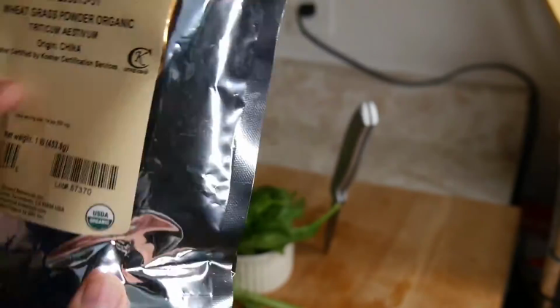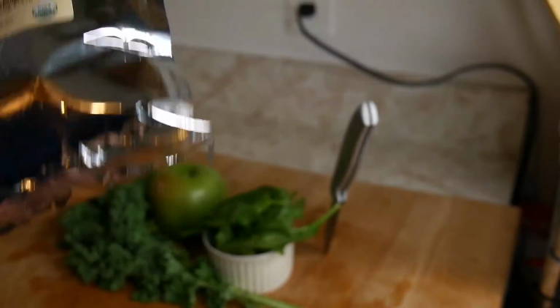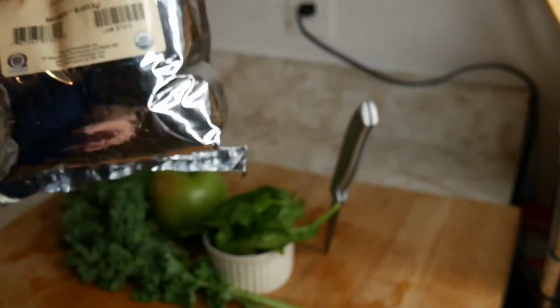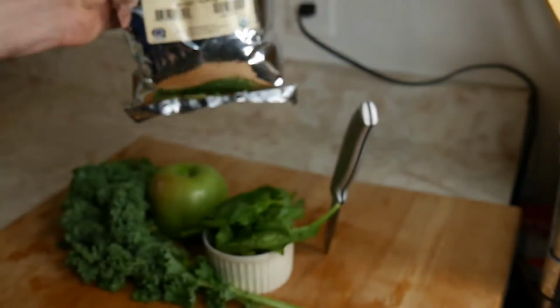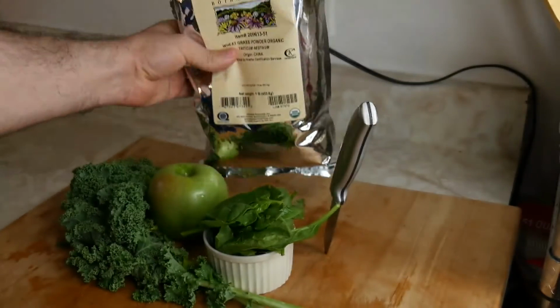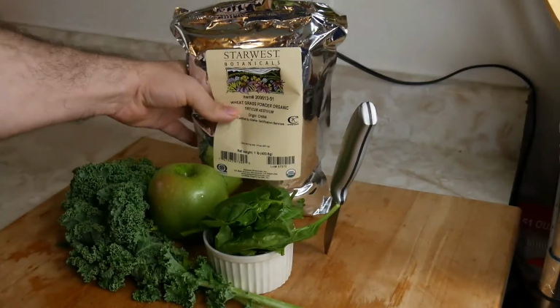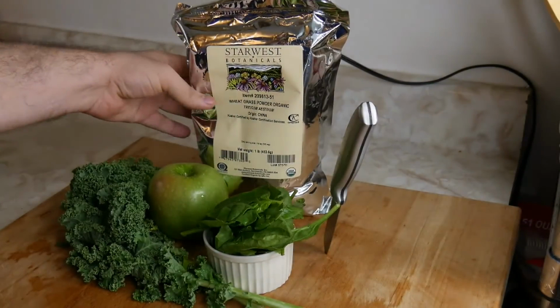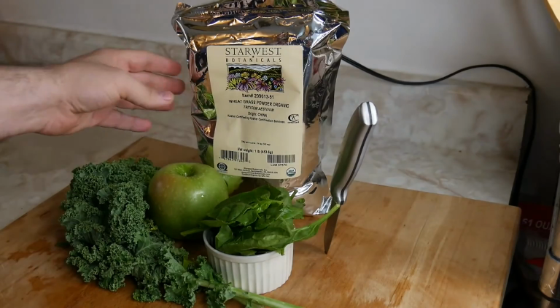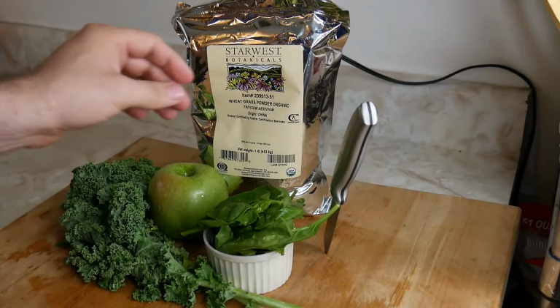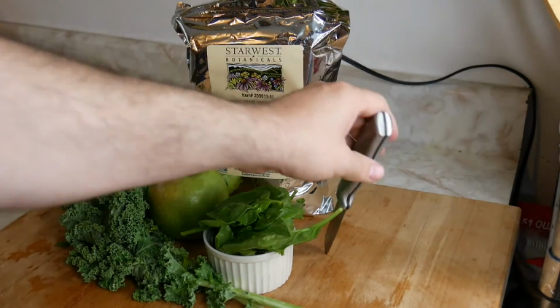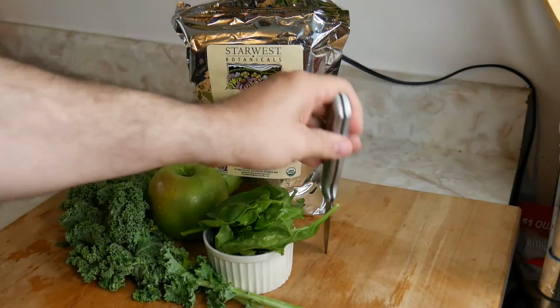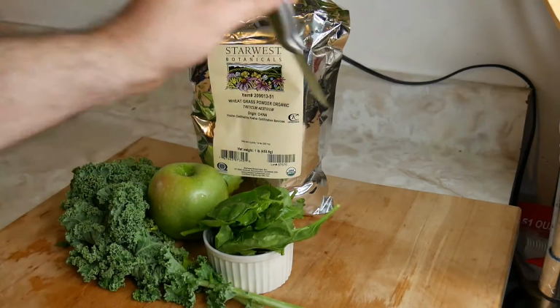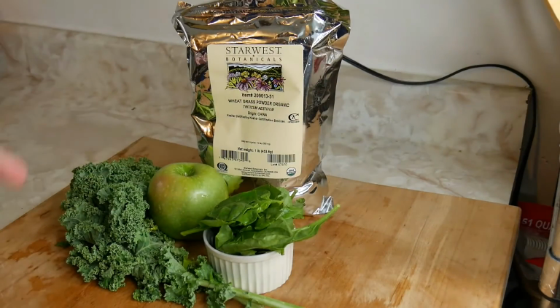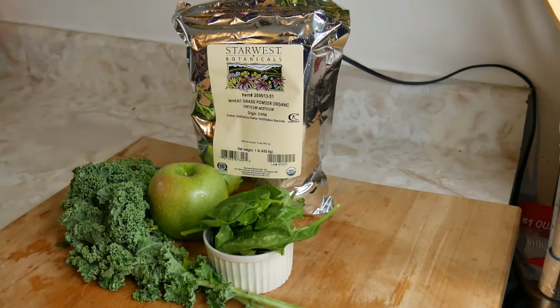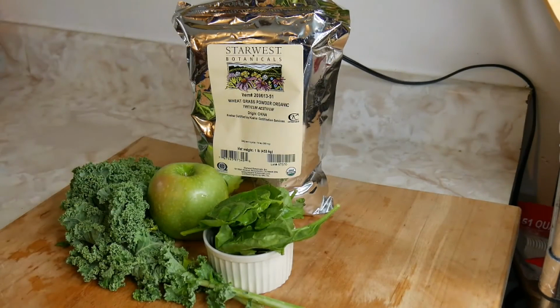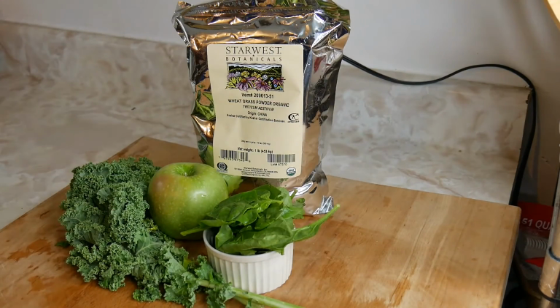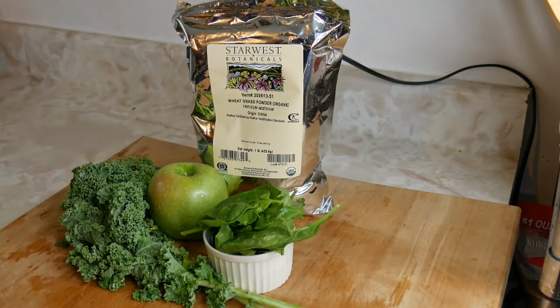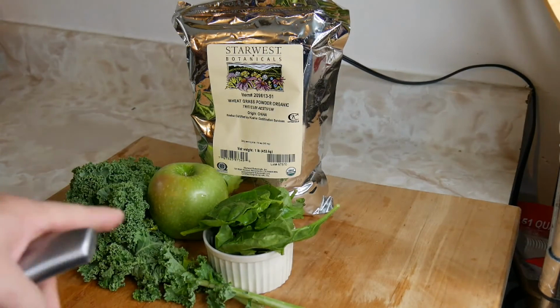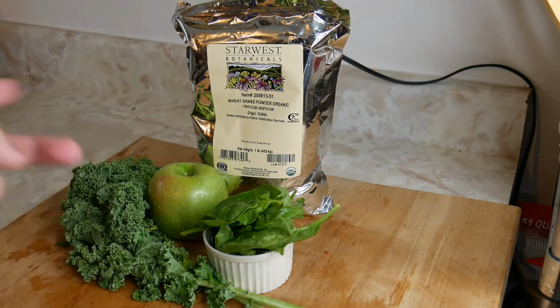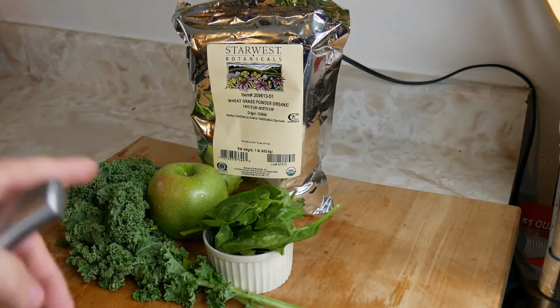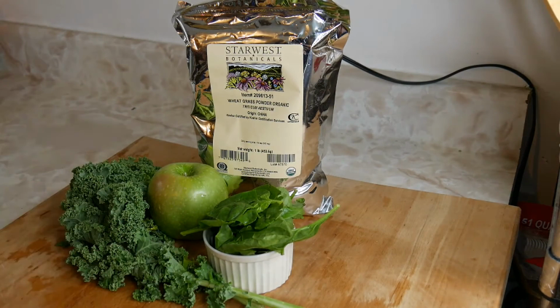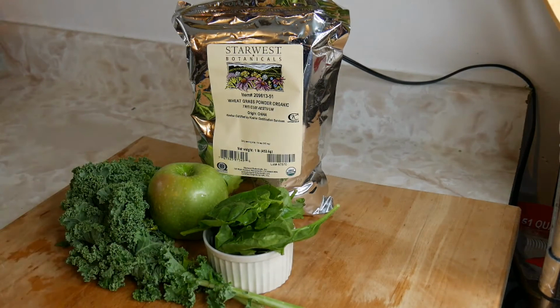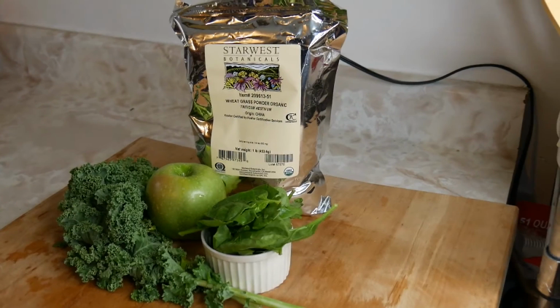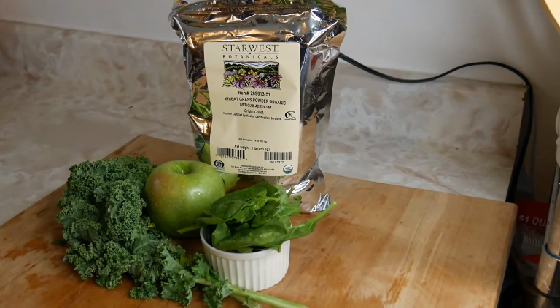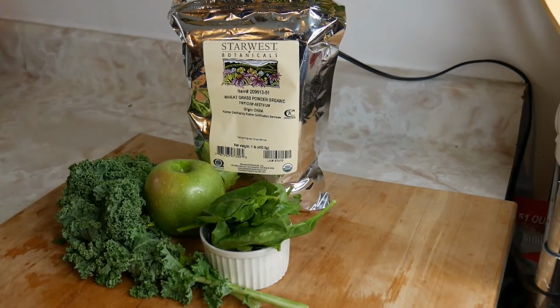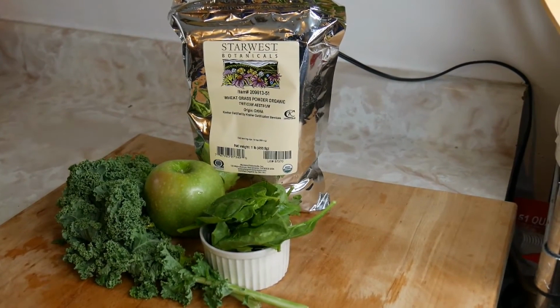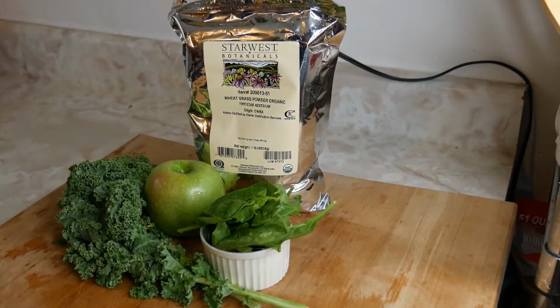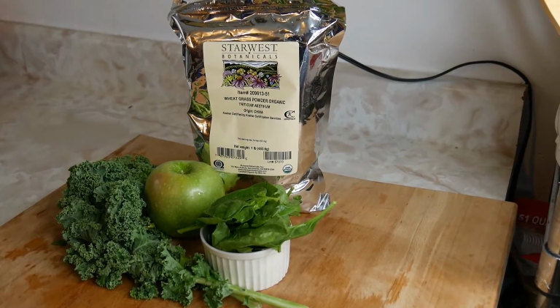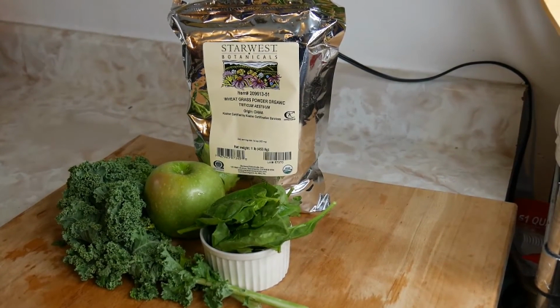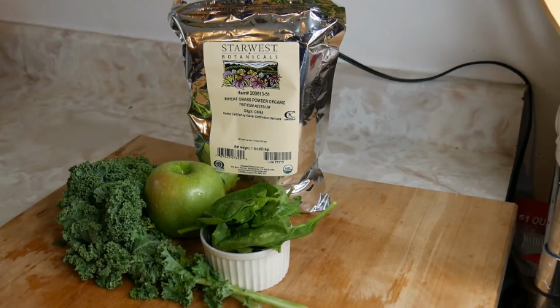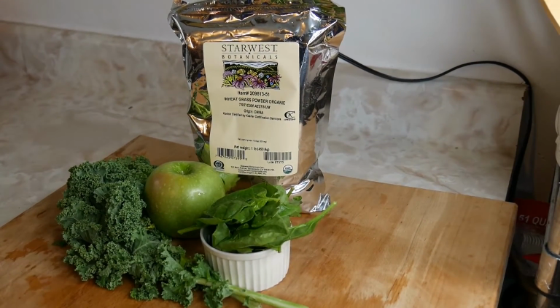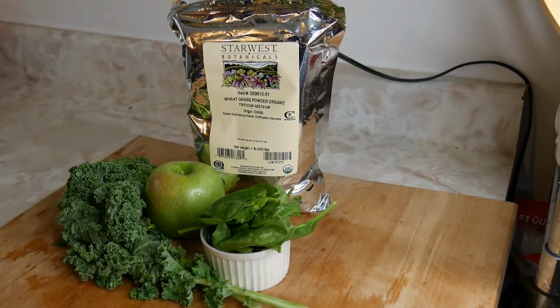Now we have all these ingredients here. We can go to the blender and start blending everything and get the smoothie going to show you guys what I do. Let's go to the blender.